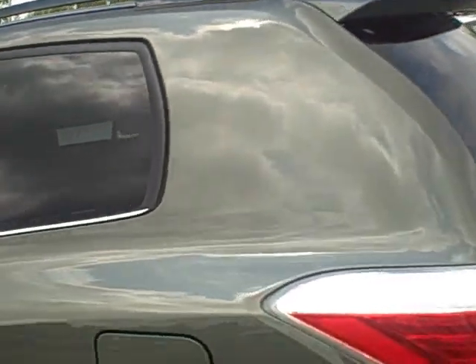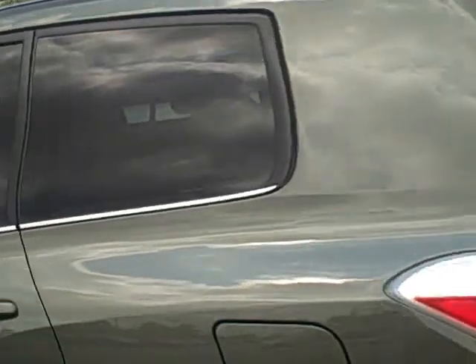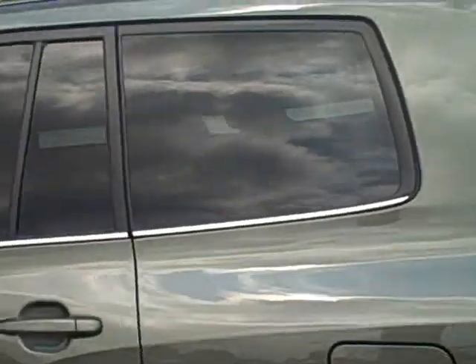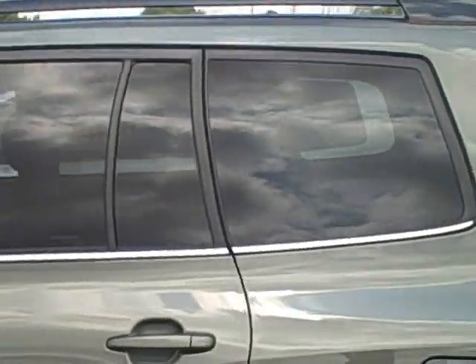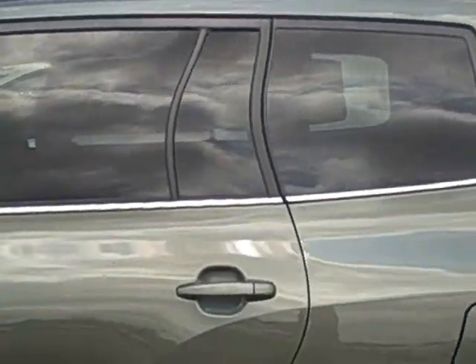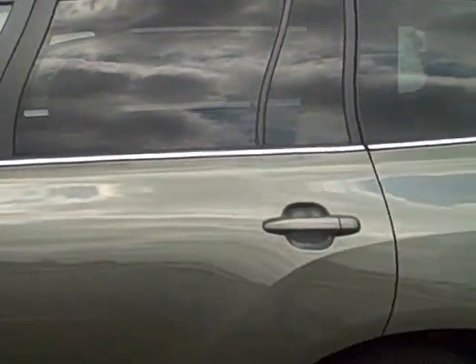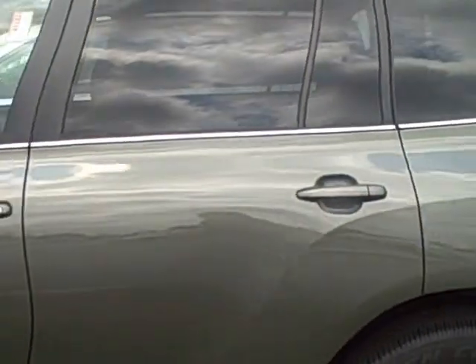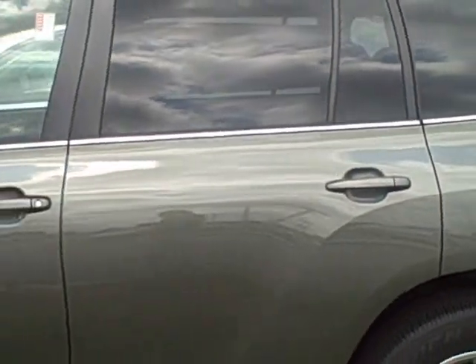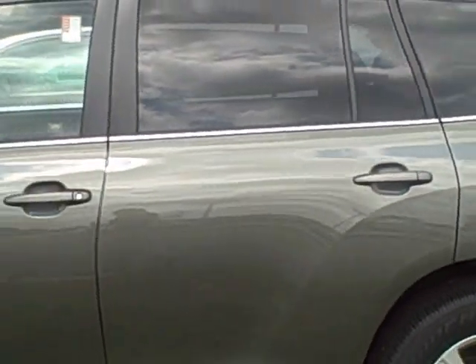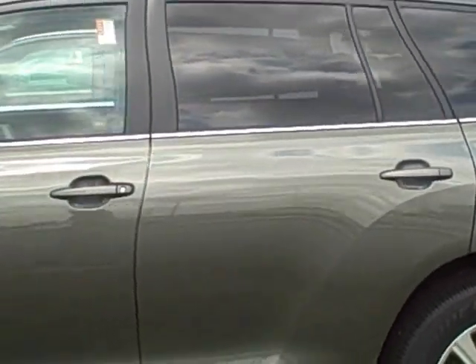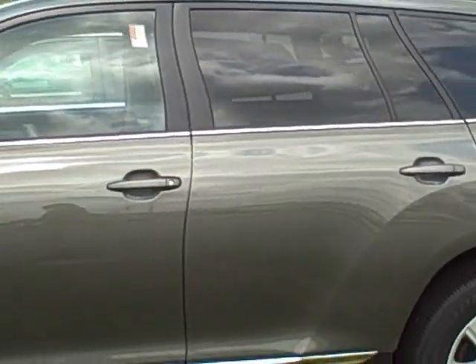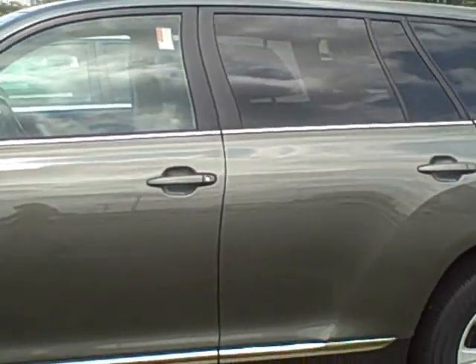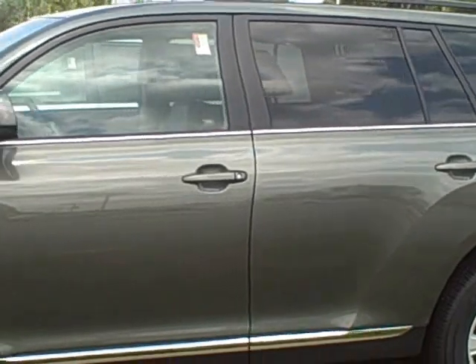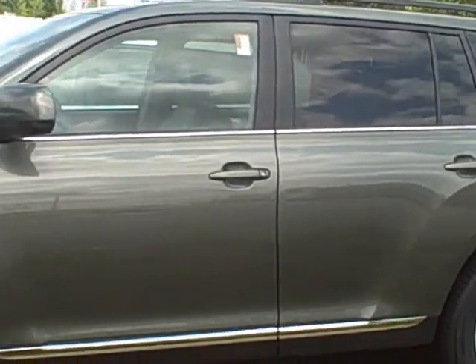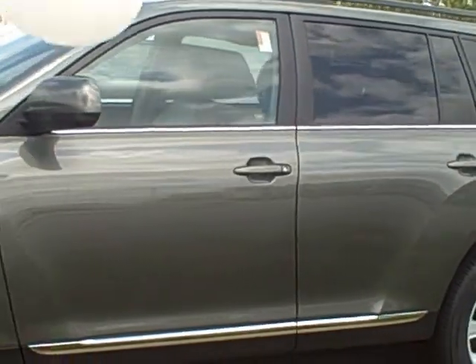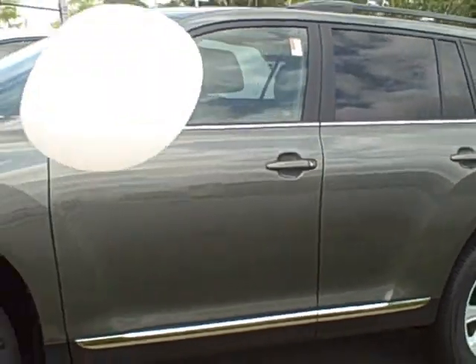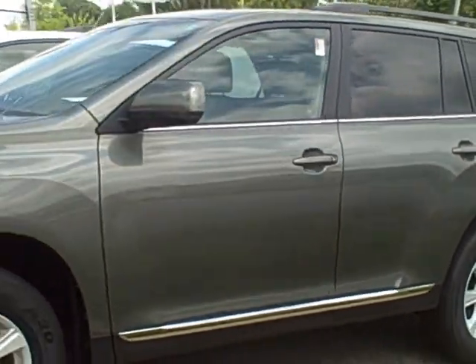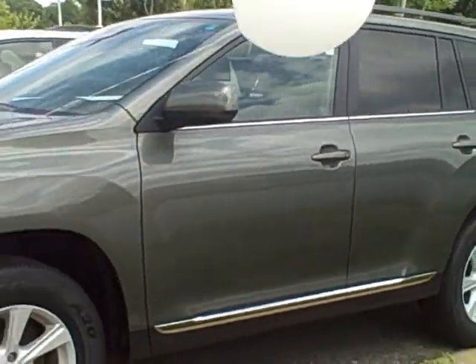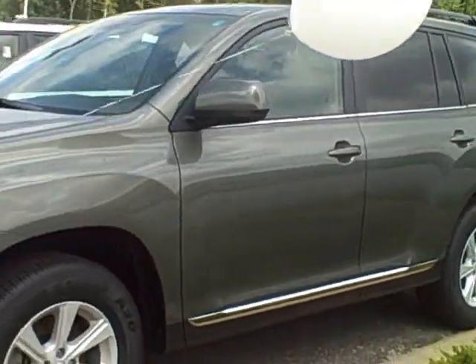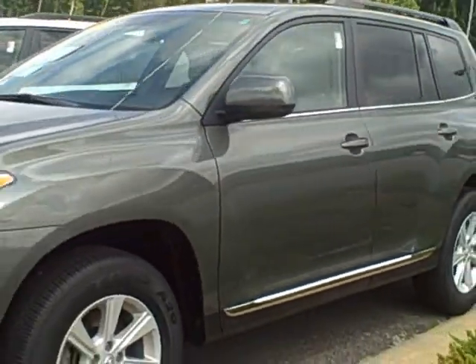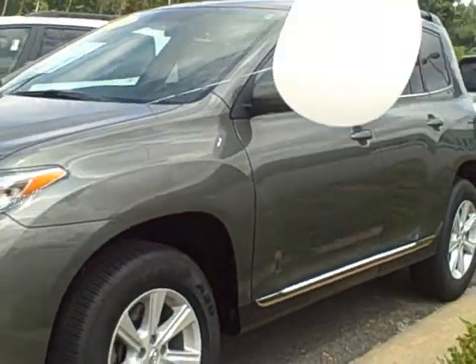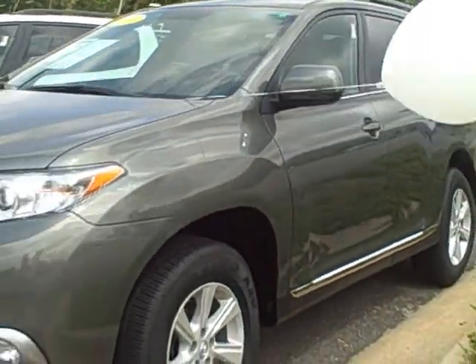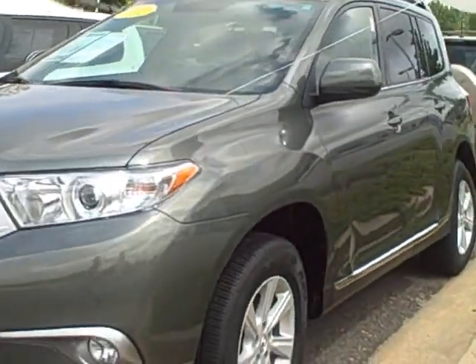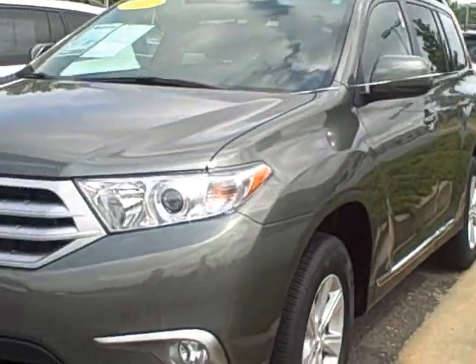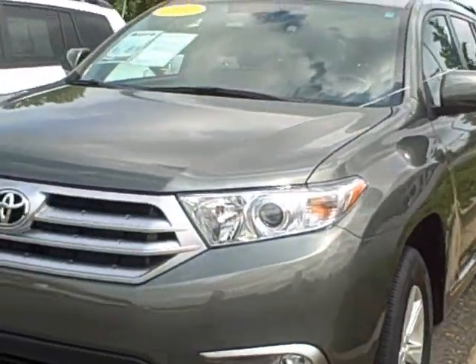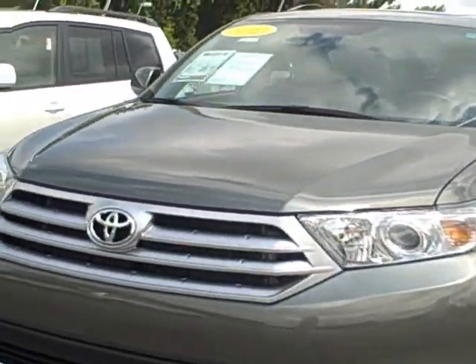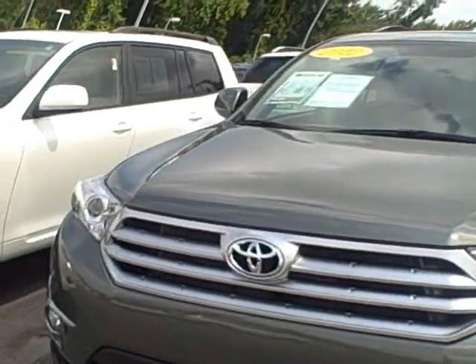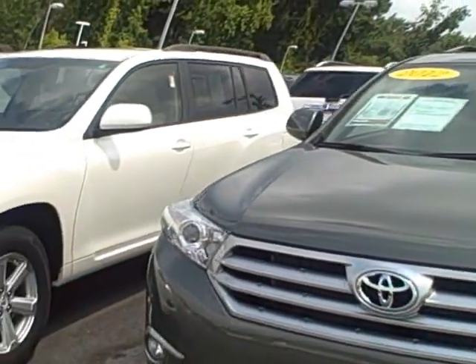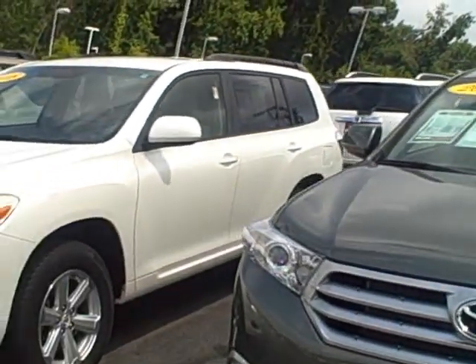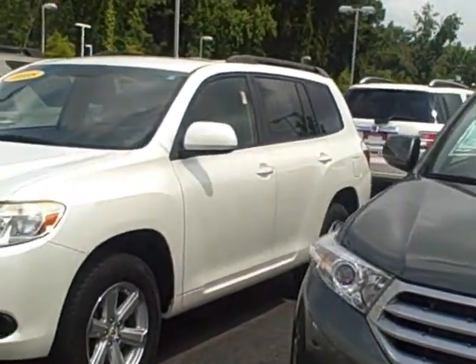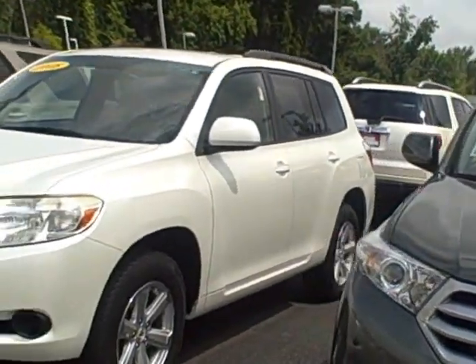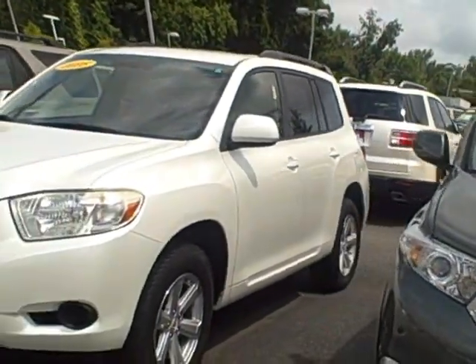Let me go around this one for you — sorry, I'm walking over. That's a '12, so that's a little bit newer. The white one right next to it was an '08.